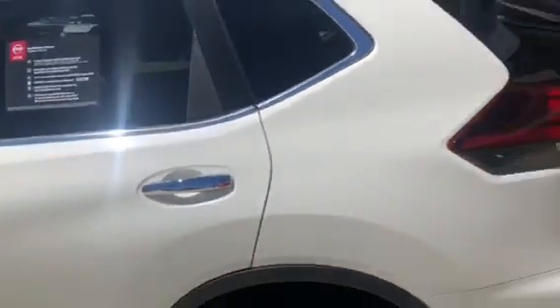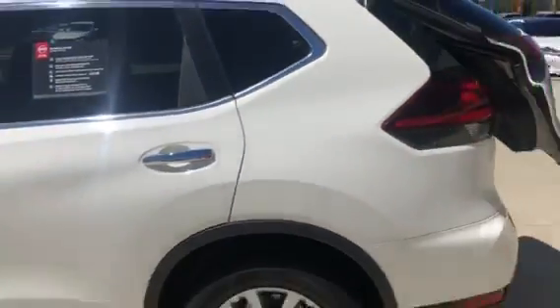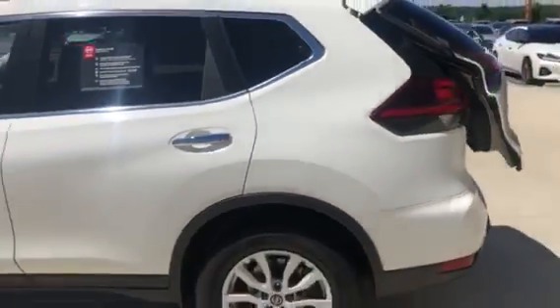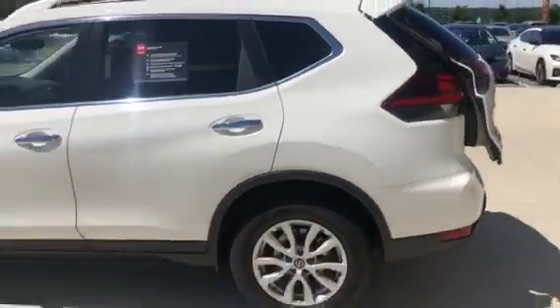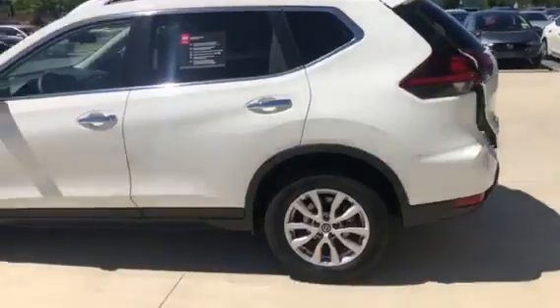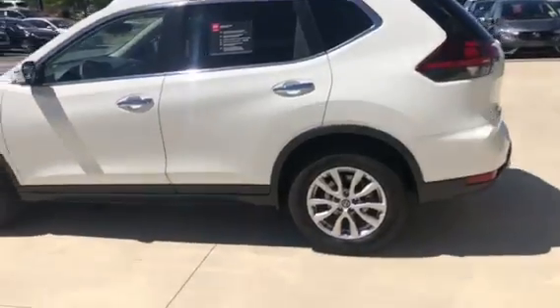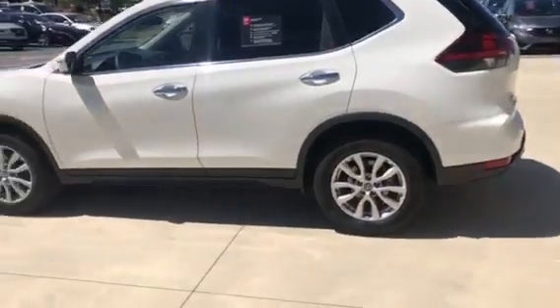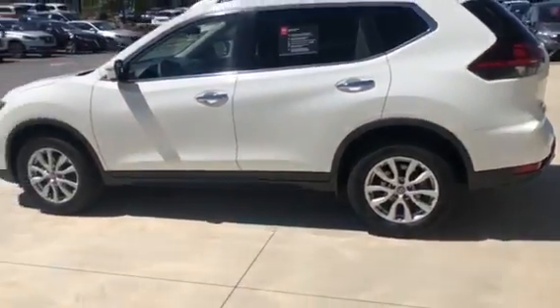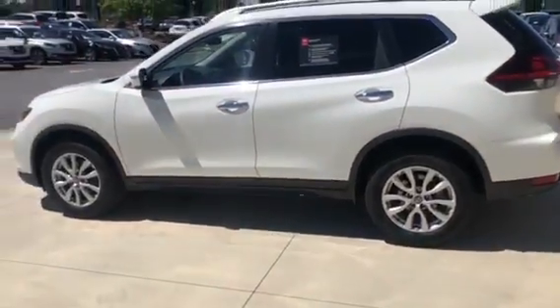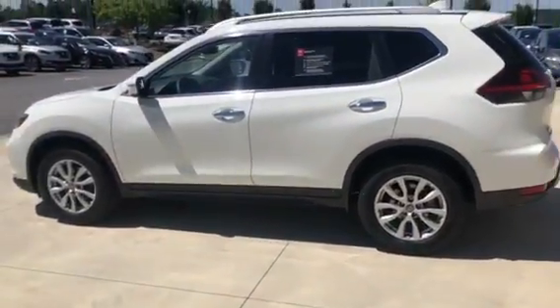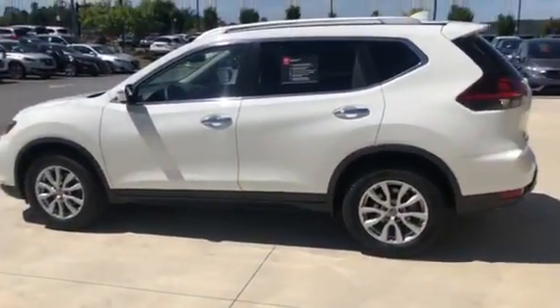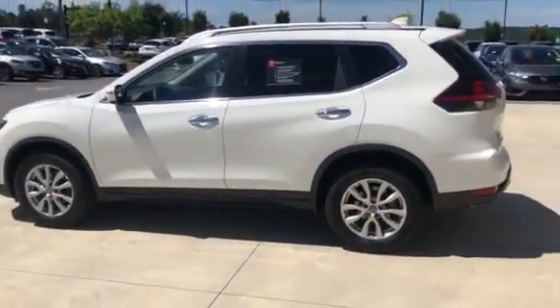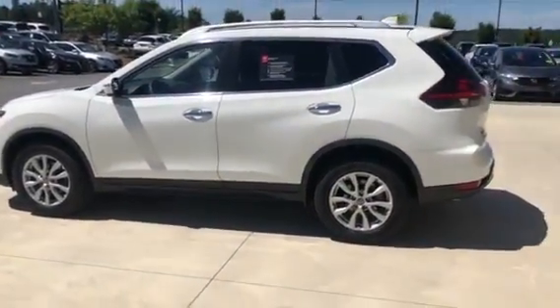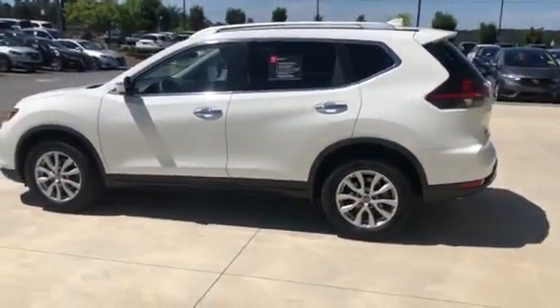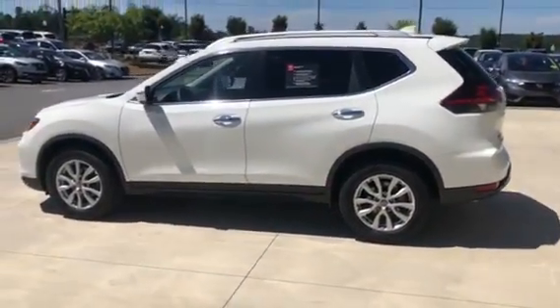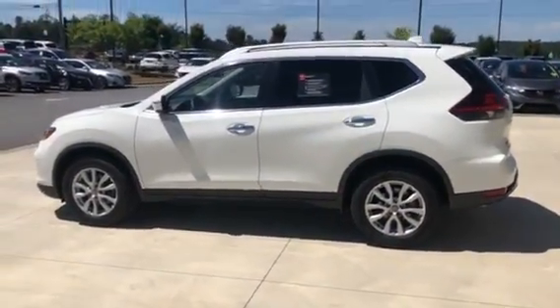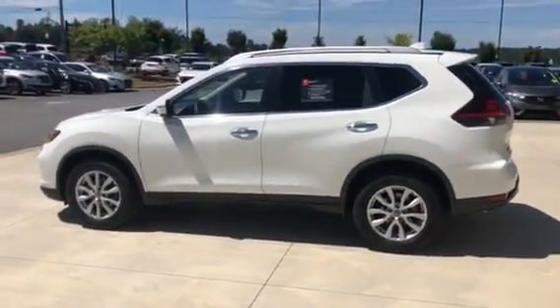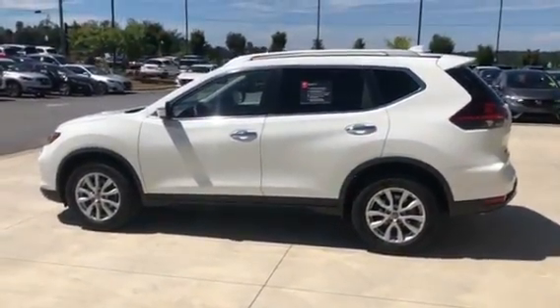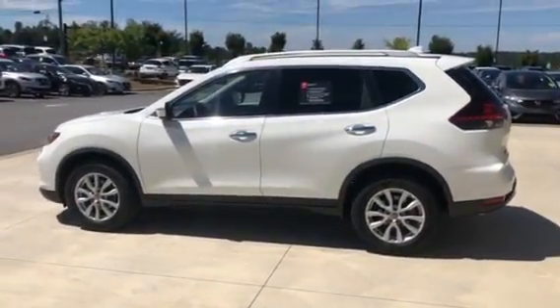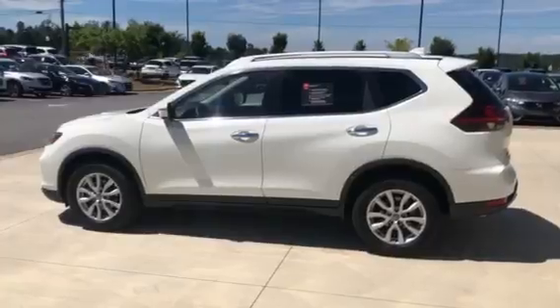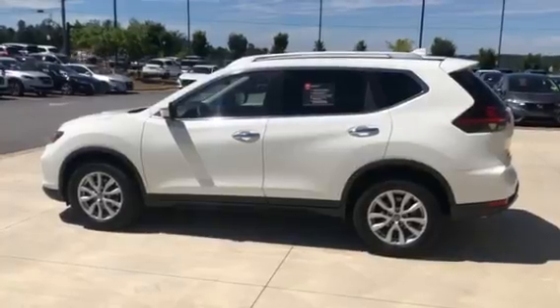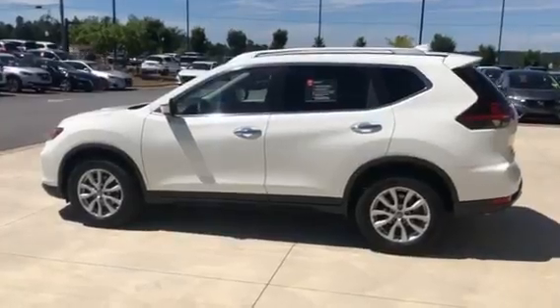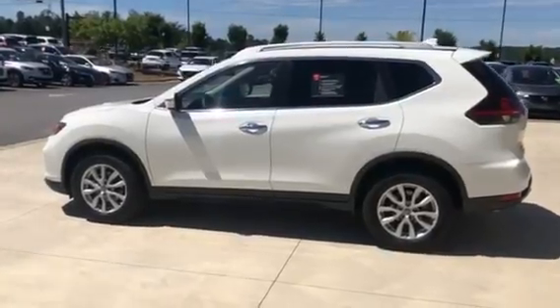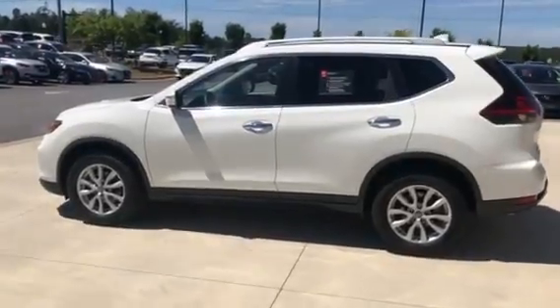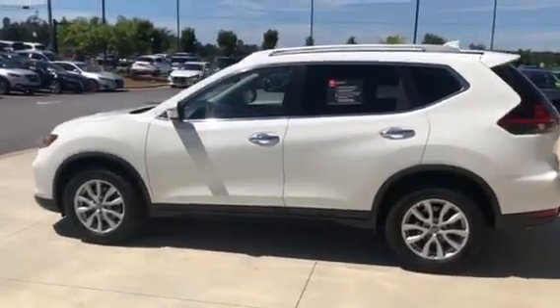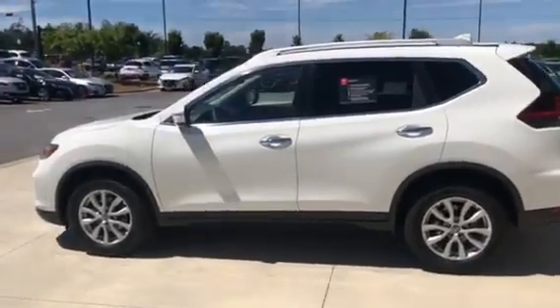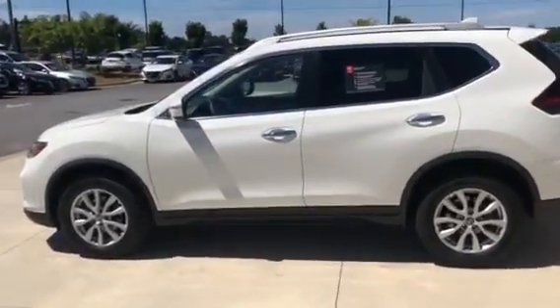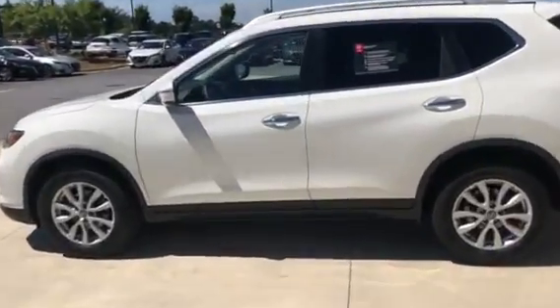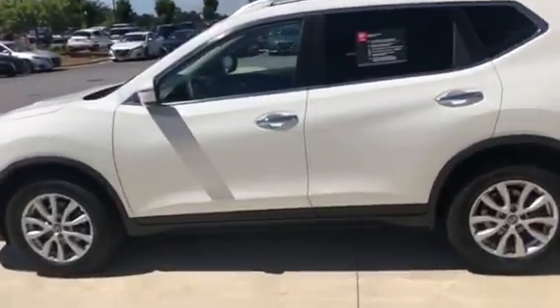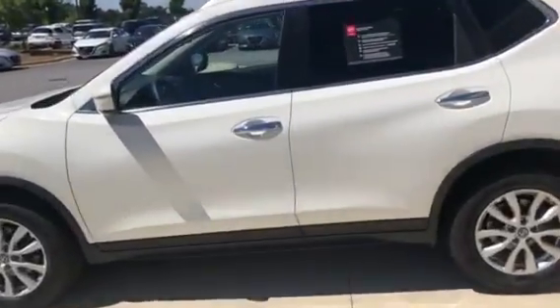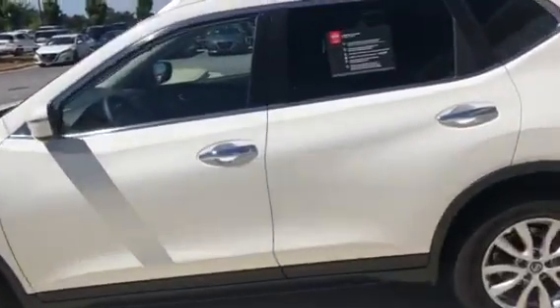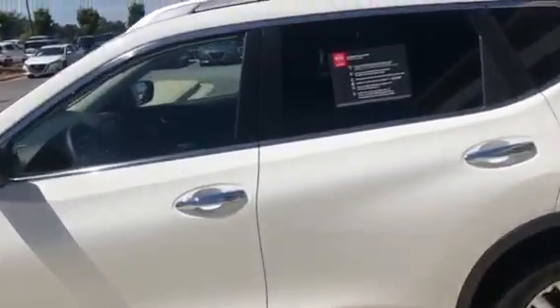When this closes, I'm going to activate your remote start, which is a great feature — a great way to warm the car or cool the car before you get in it.